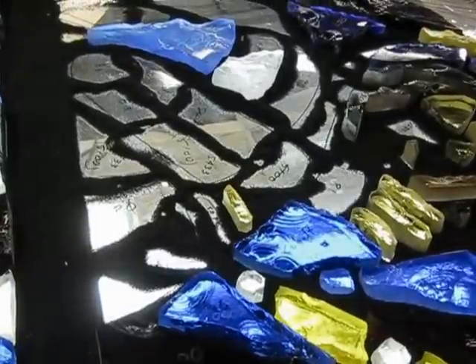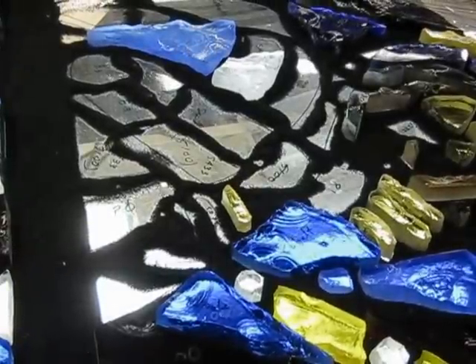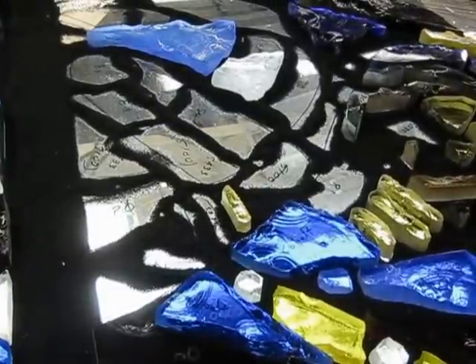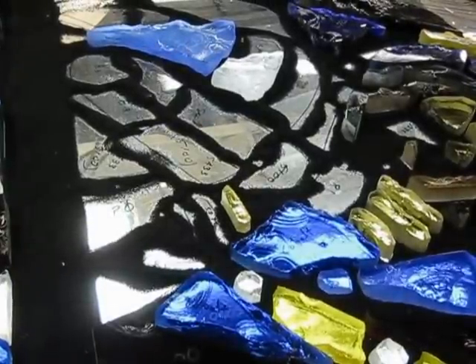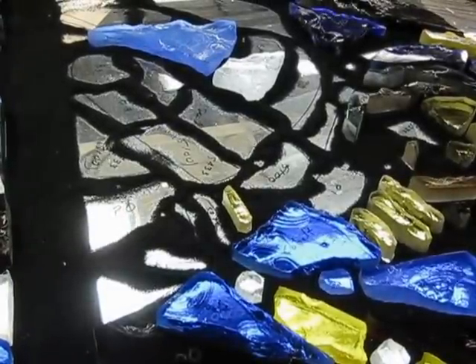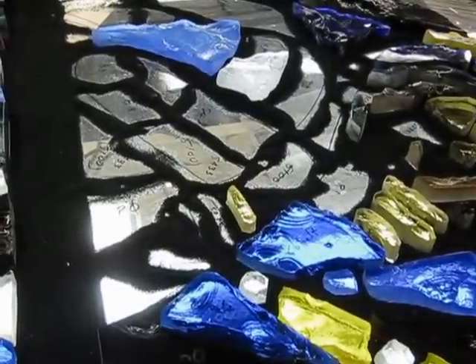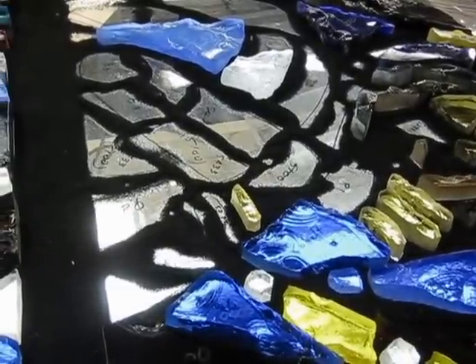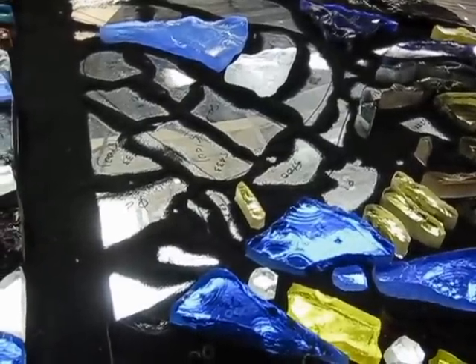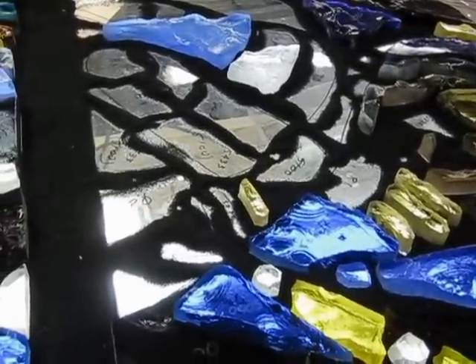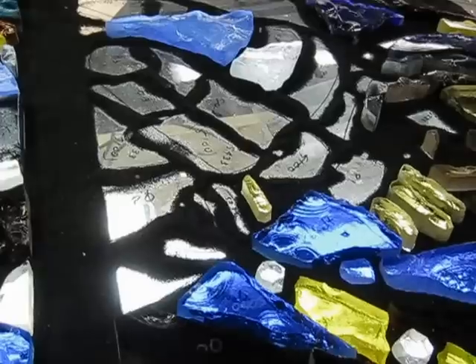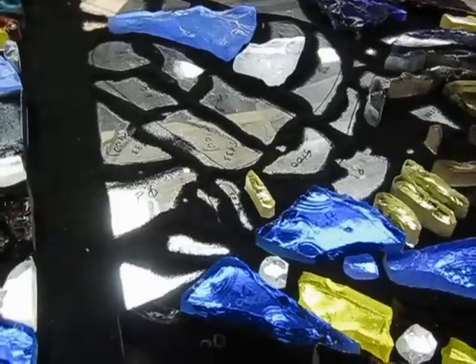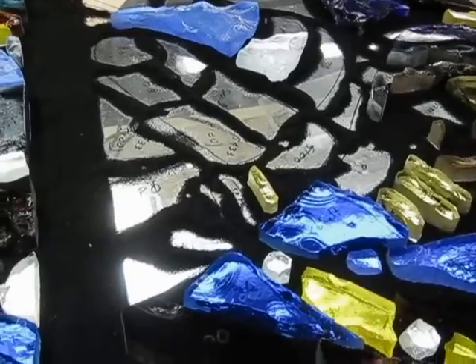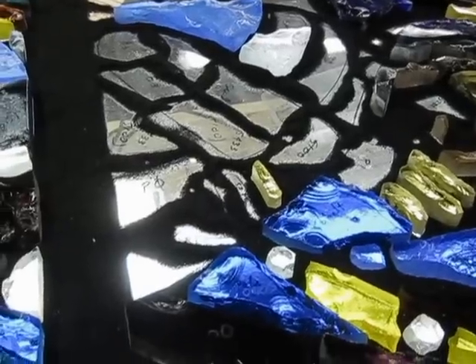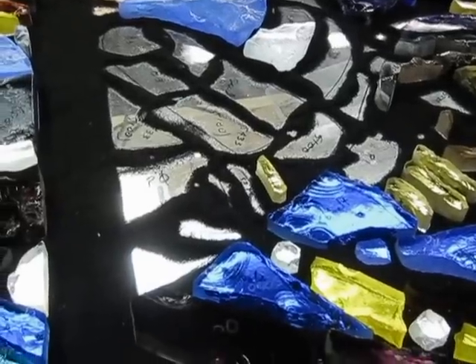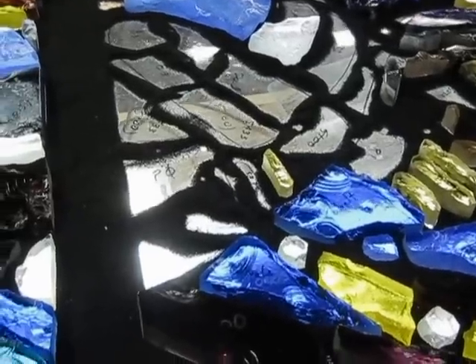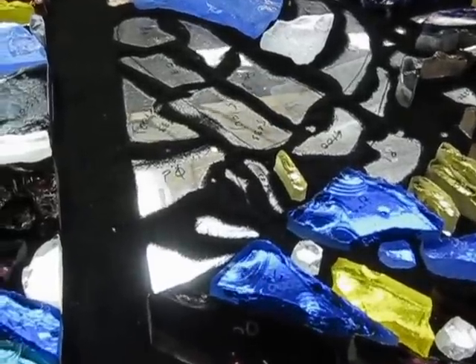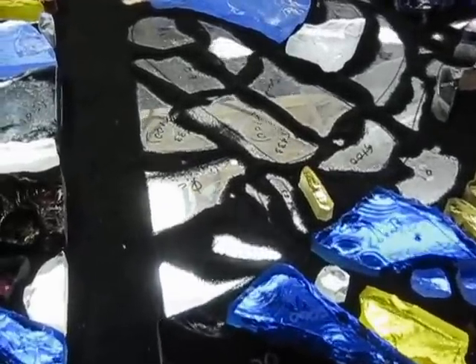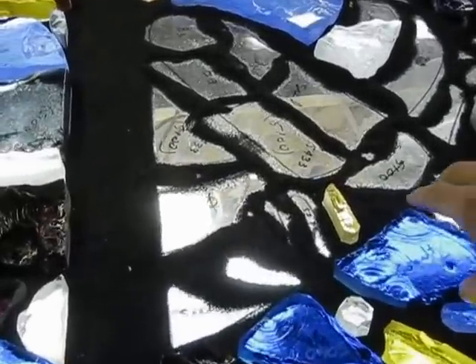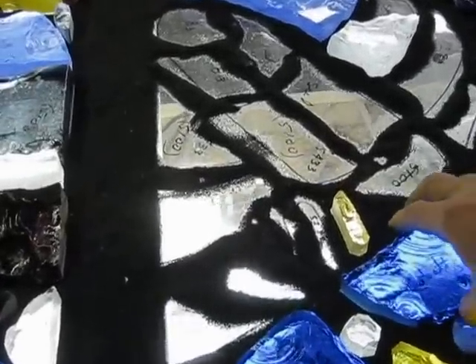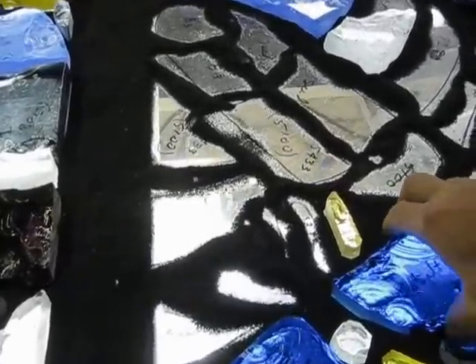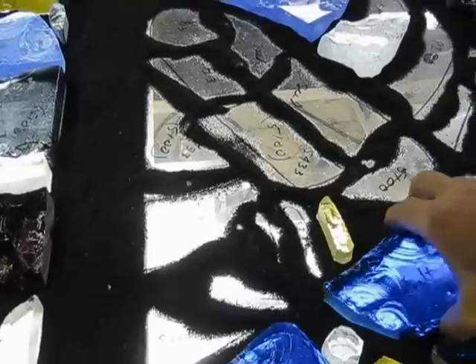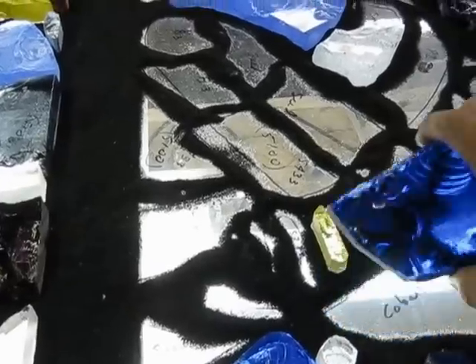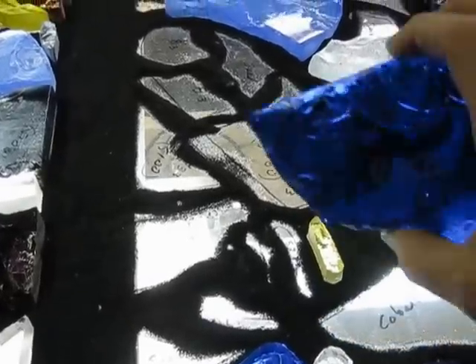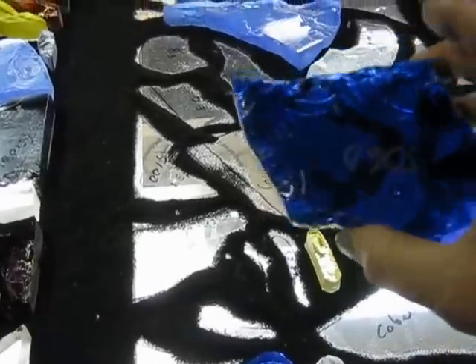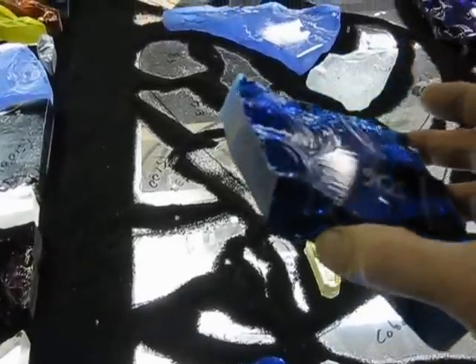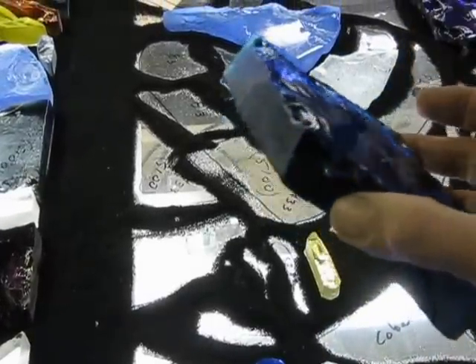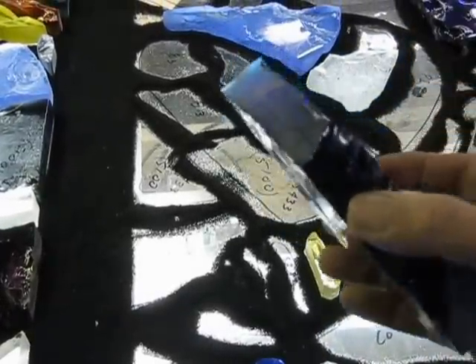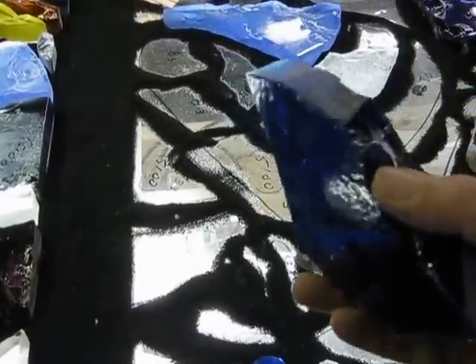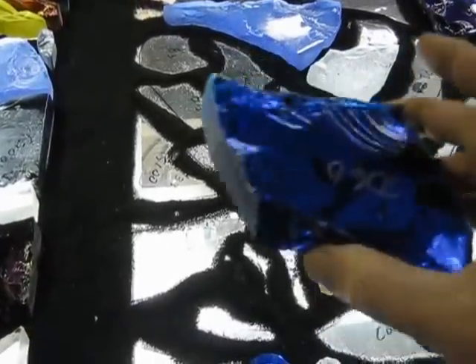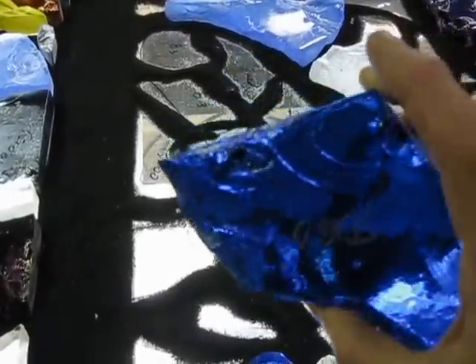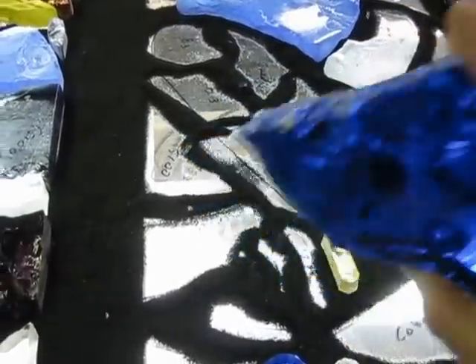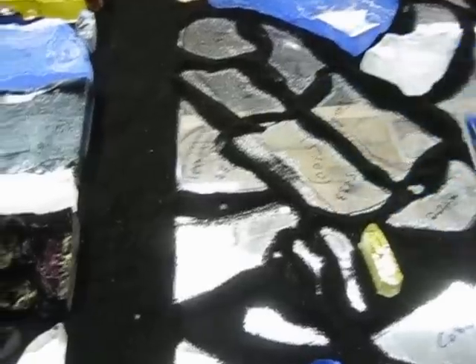This is a dalle de verre that's being produced in one pour rather than two. The glass is cut and faceted the same way for both techniques.